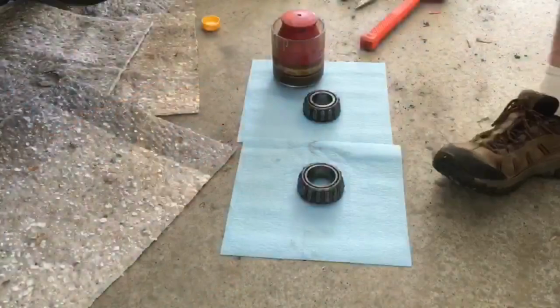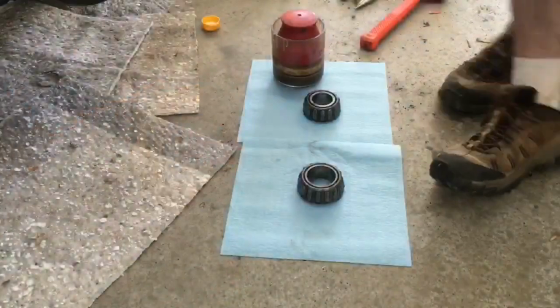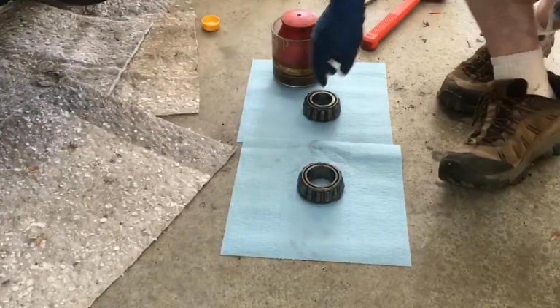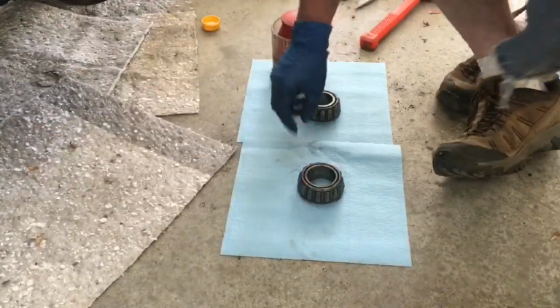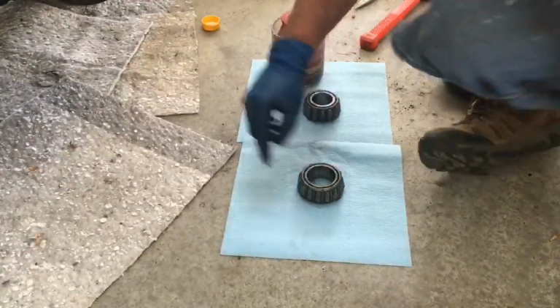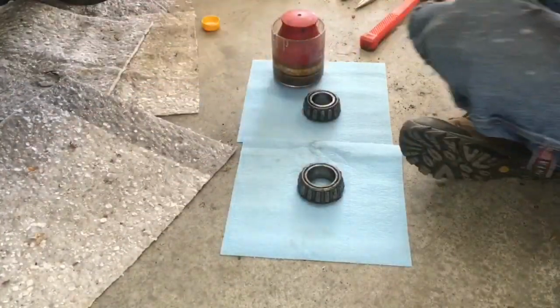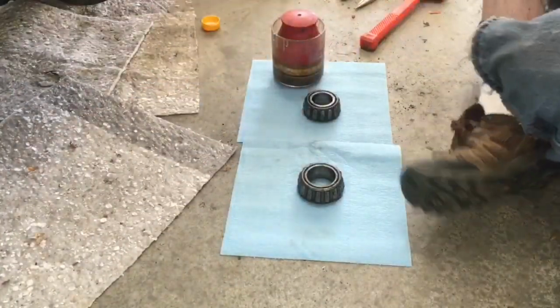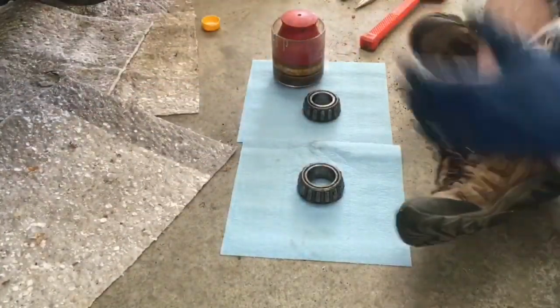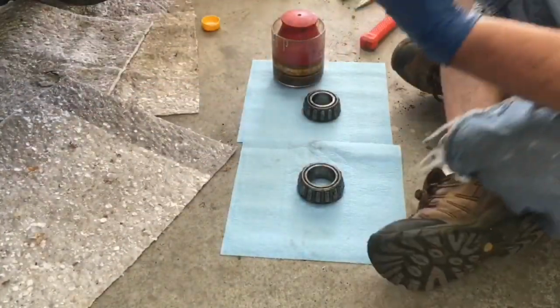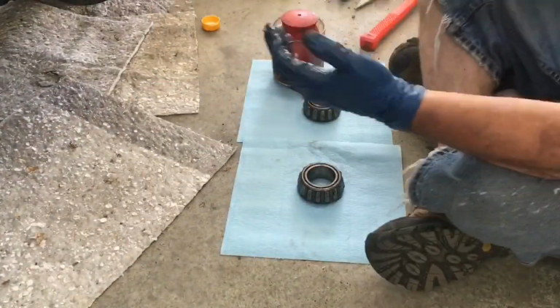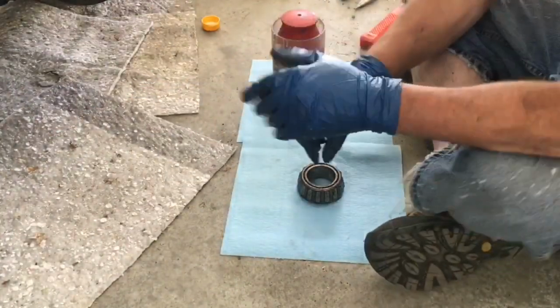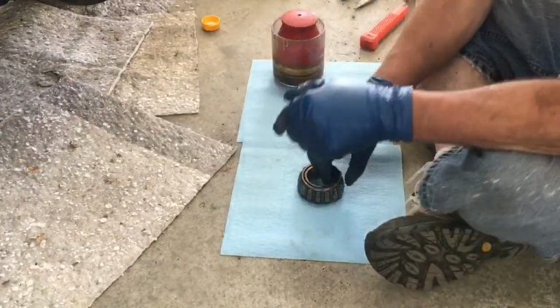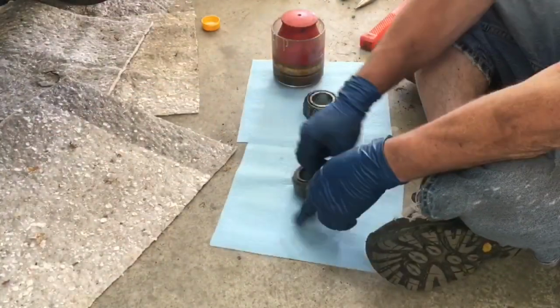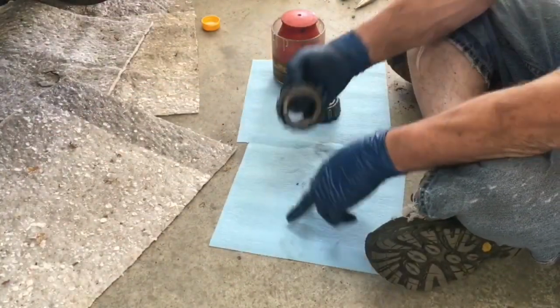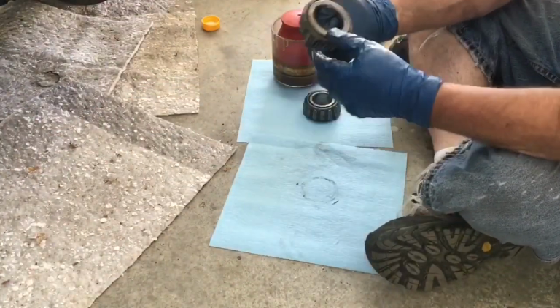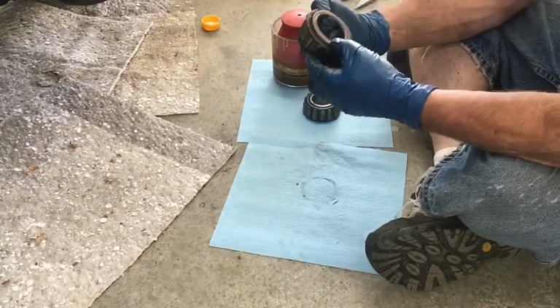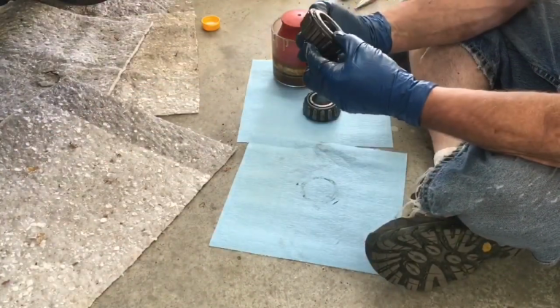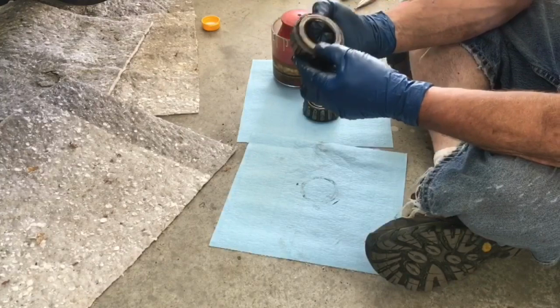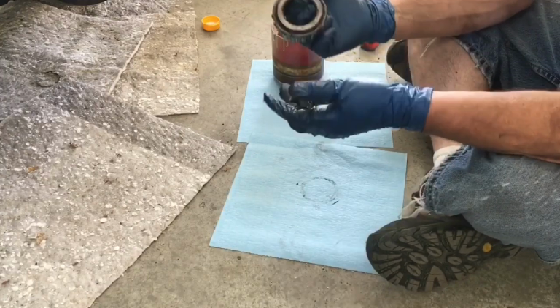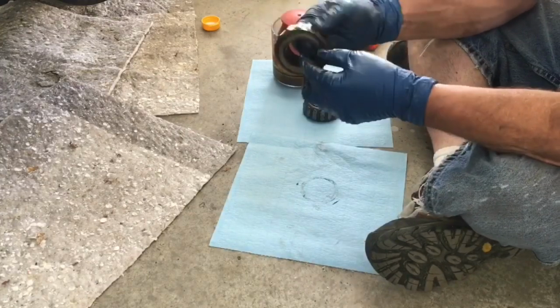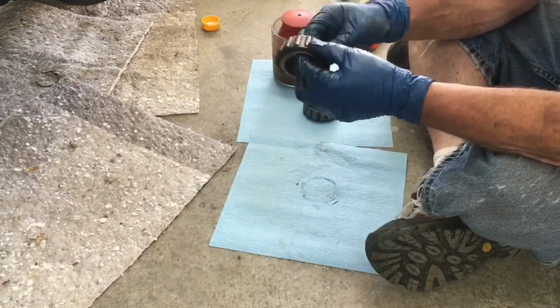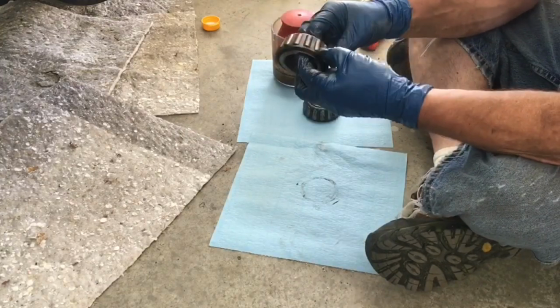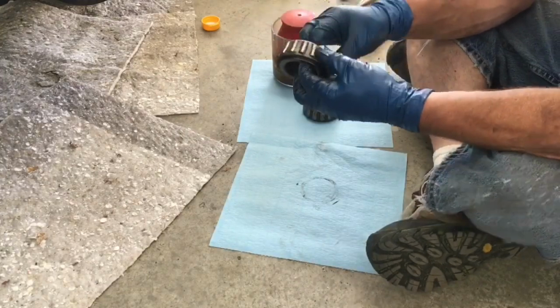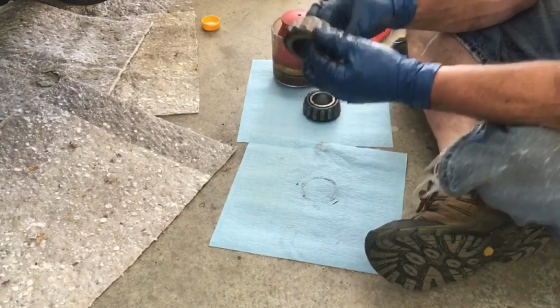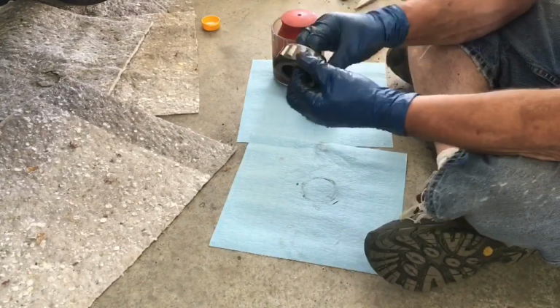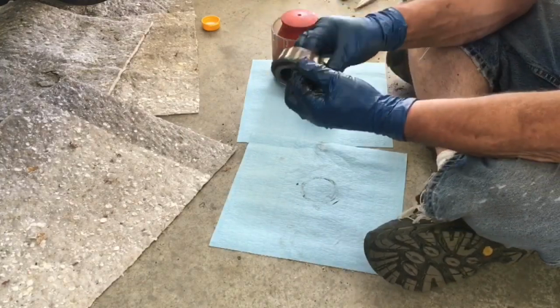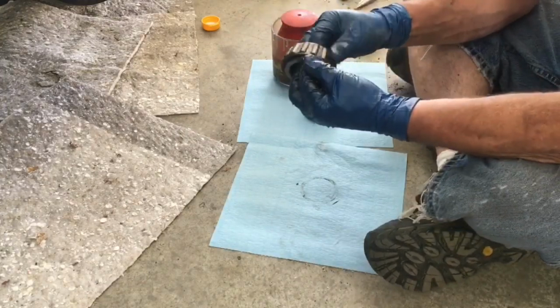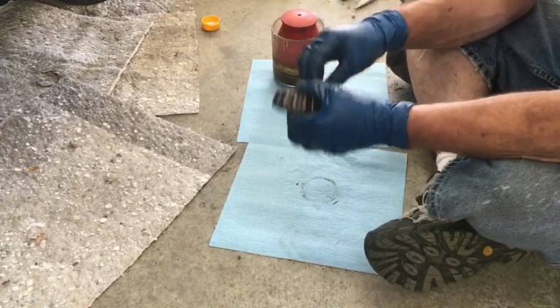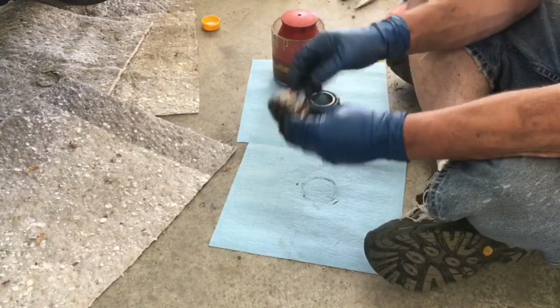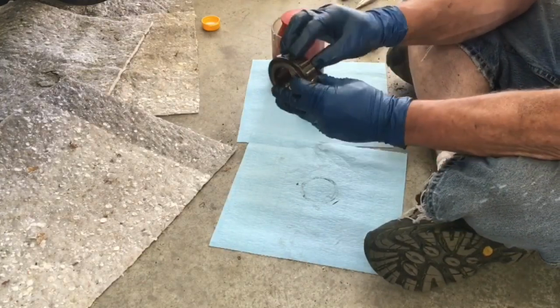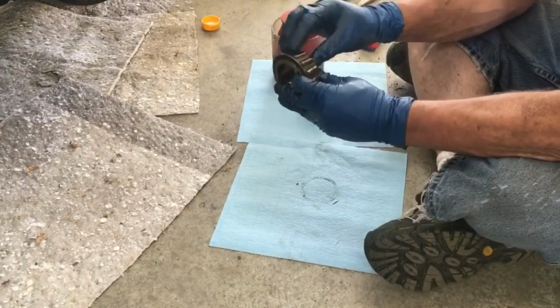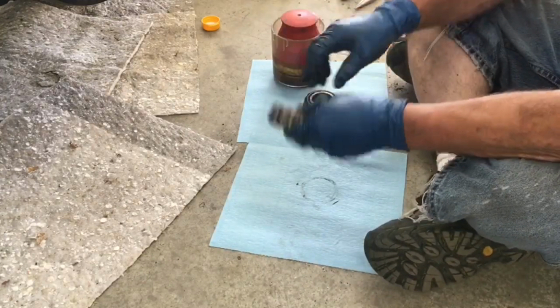Both of these wheel bearings have been cleaned off as much as possible. They have not been tanked — they are used bearings, but they're in good shape. There's no damage, no pits.